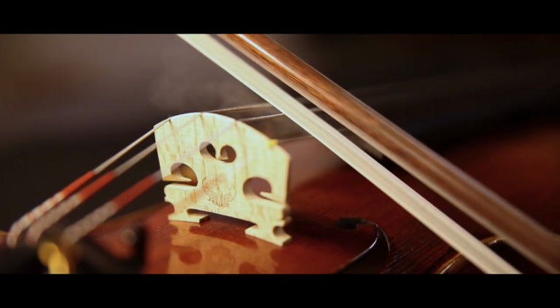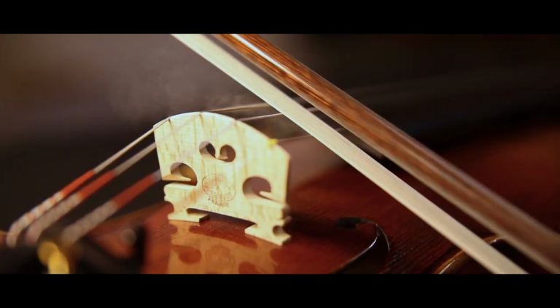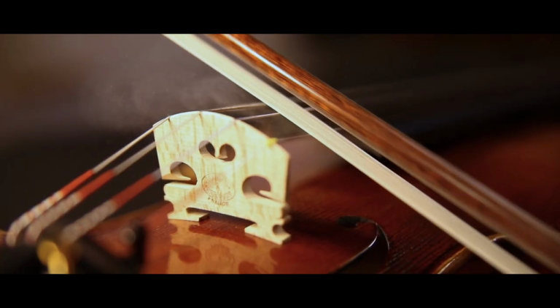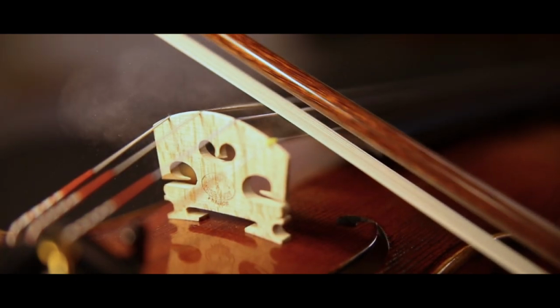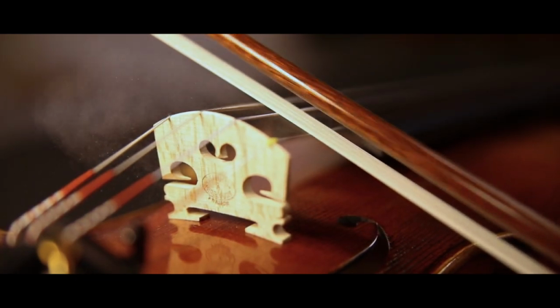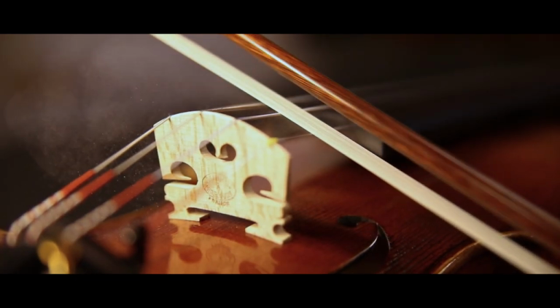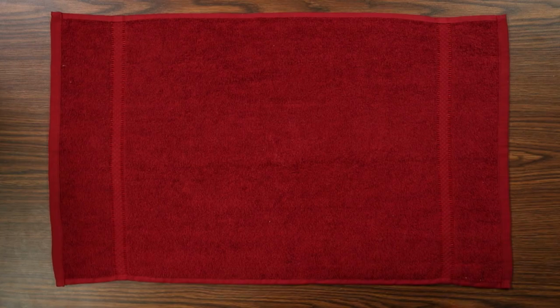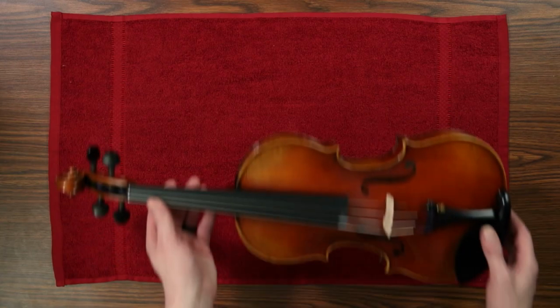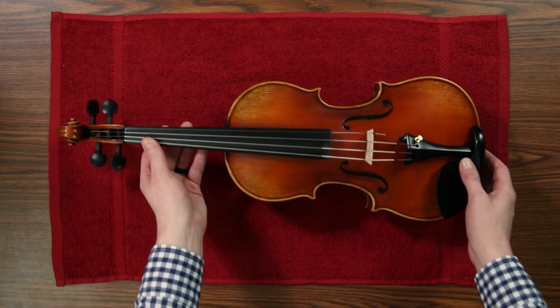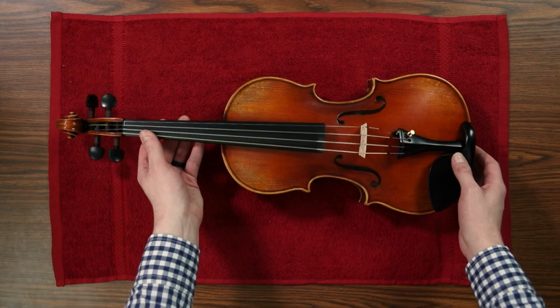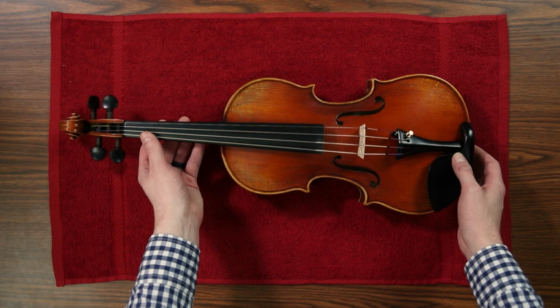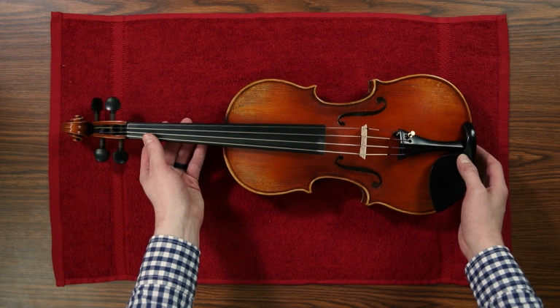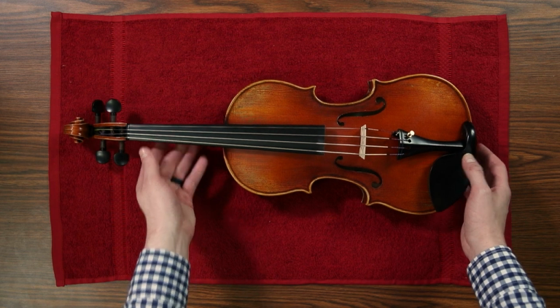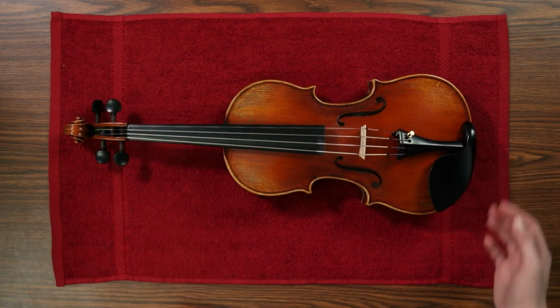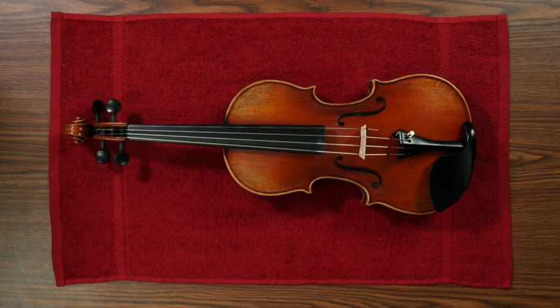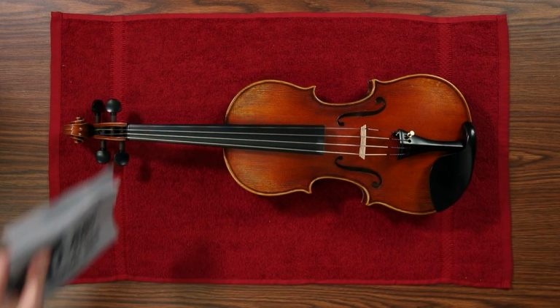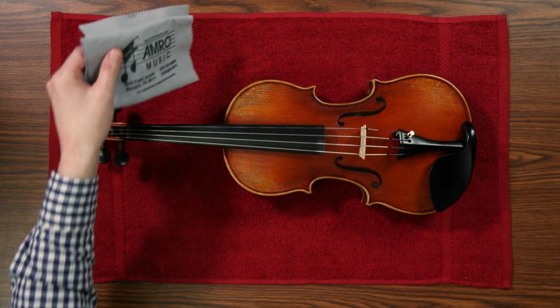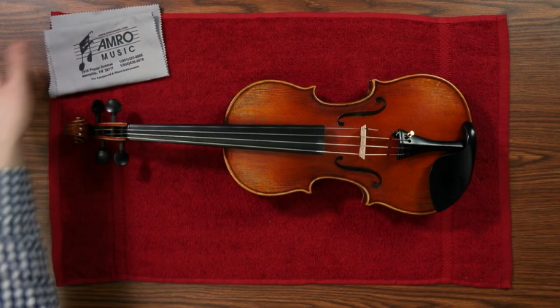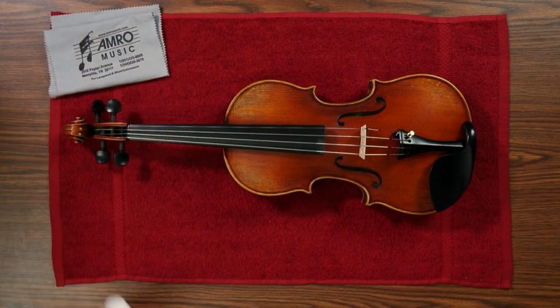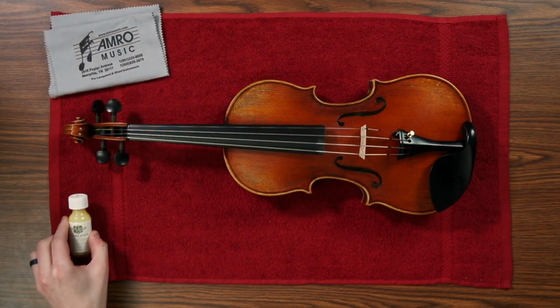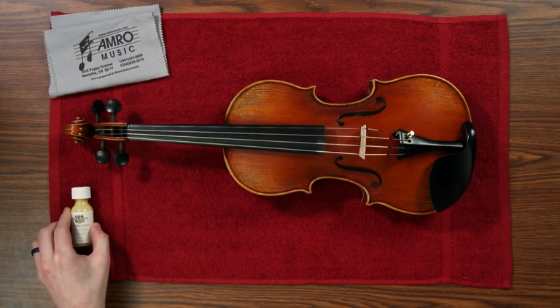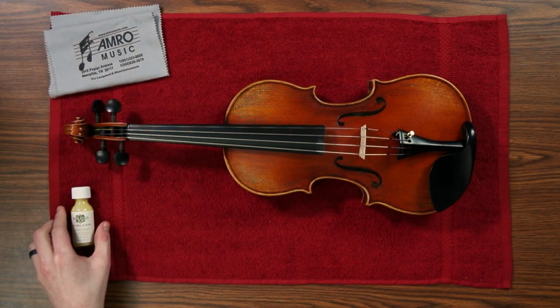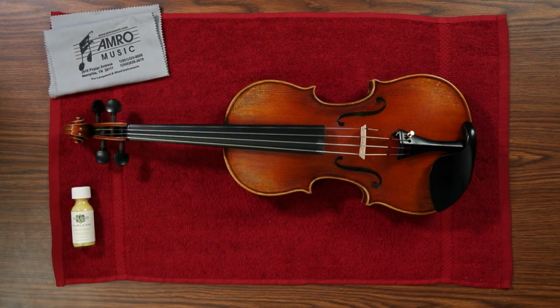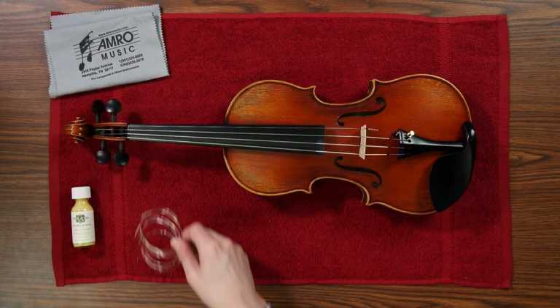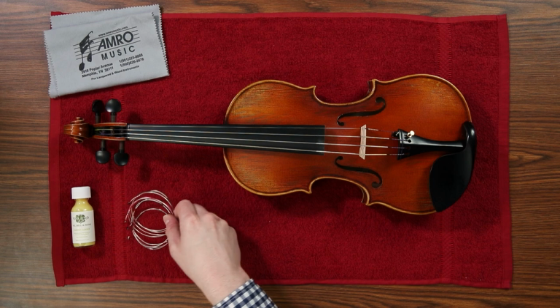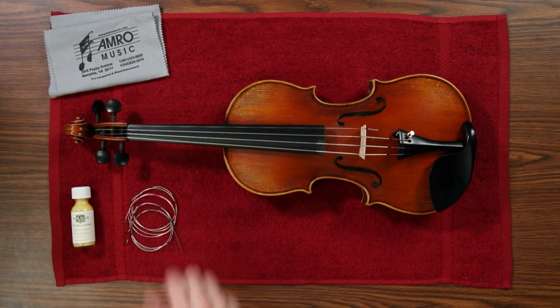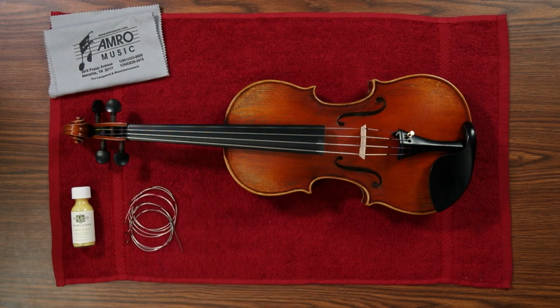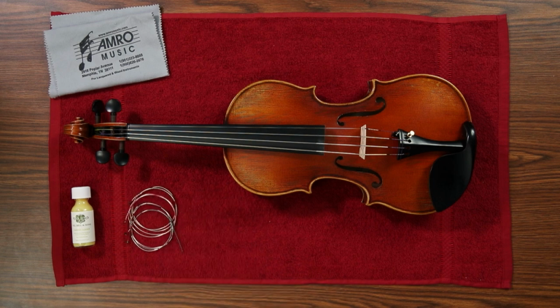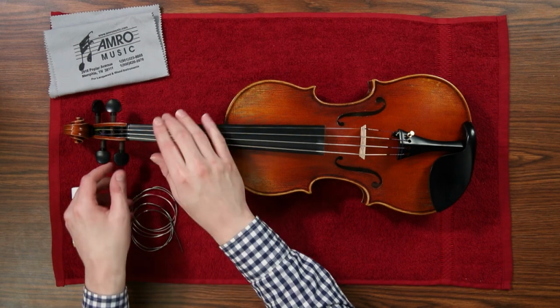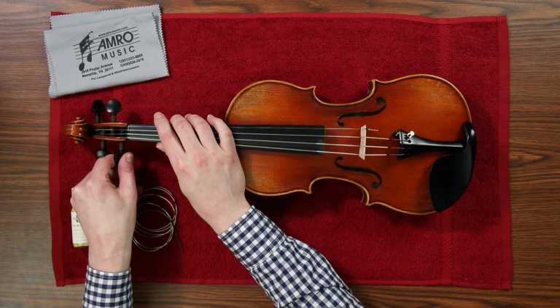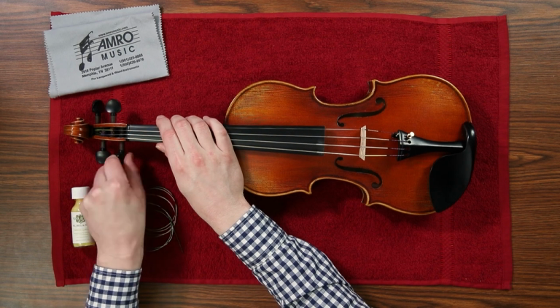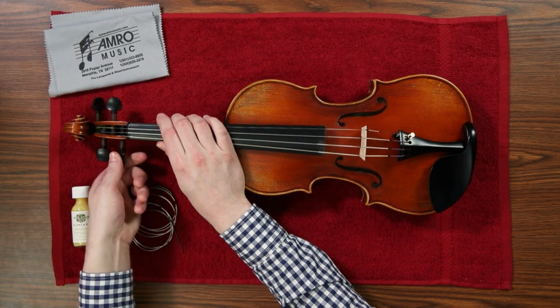As you play your instrument, rosin collects on the strings and on the top of the instrument, and every time before you put it back in the case, you want to wipe that off. It's a good time to give the instrument a thorough cleaning when you're changing strings, though.